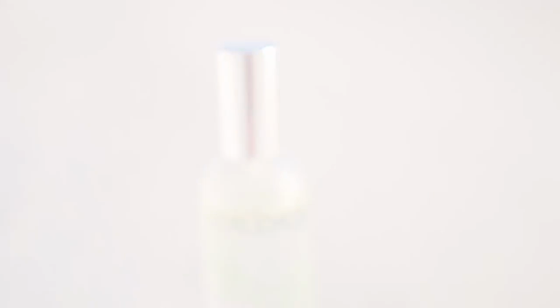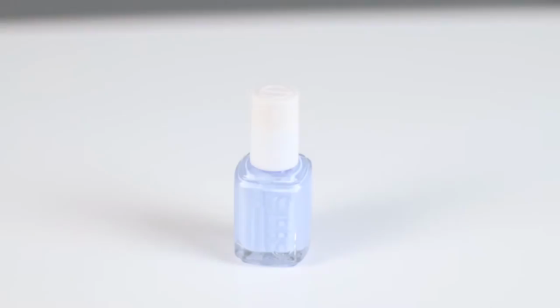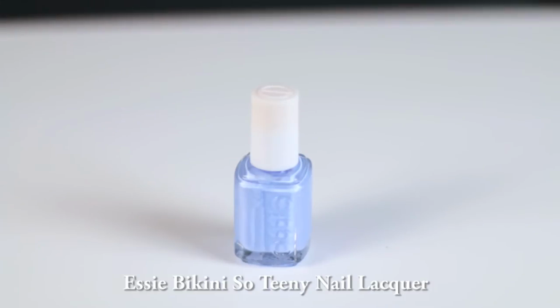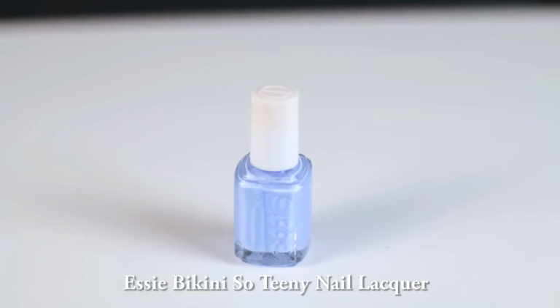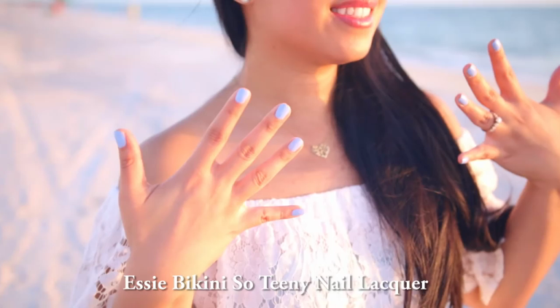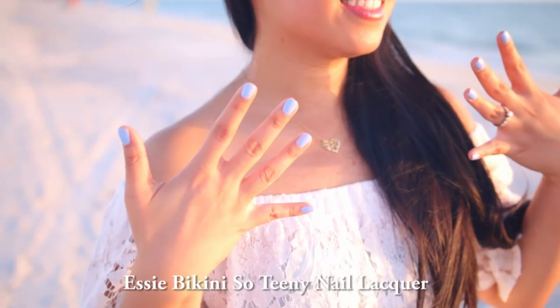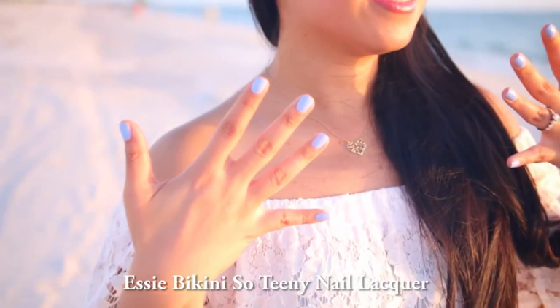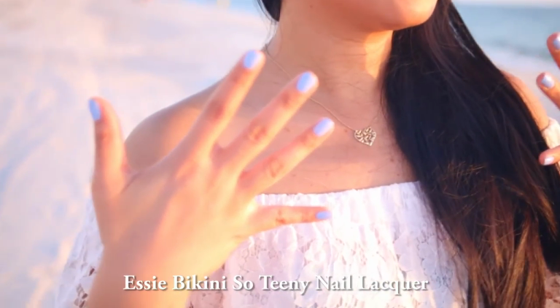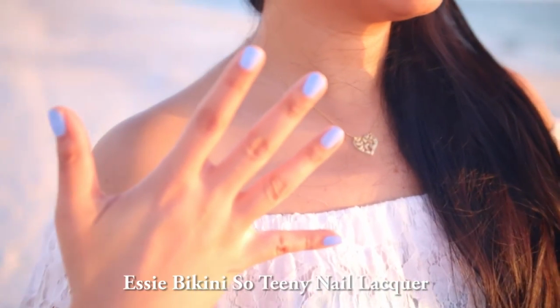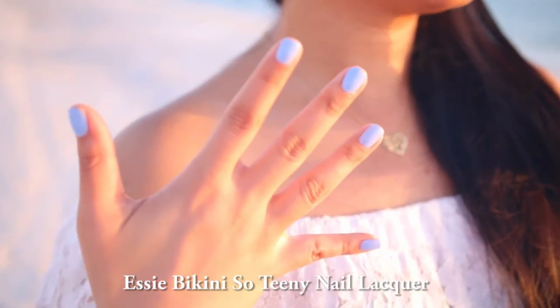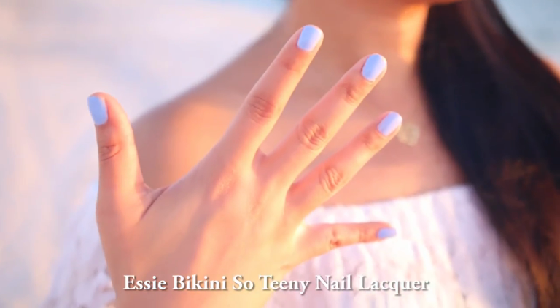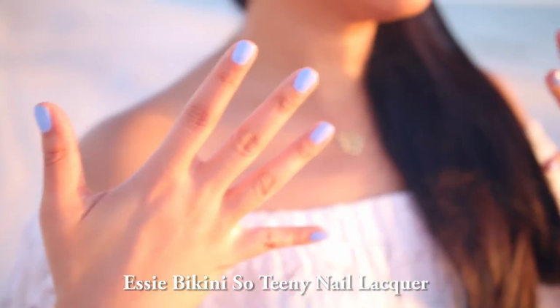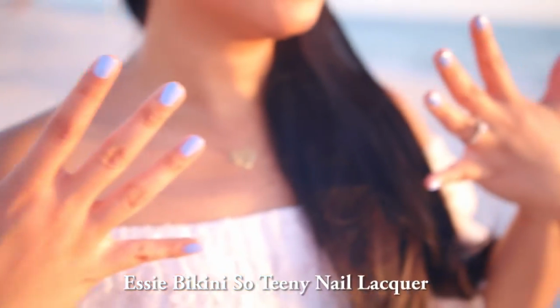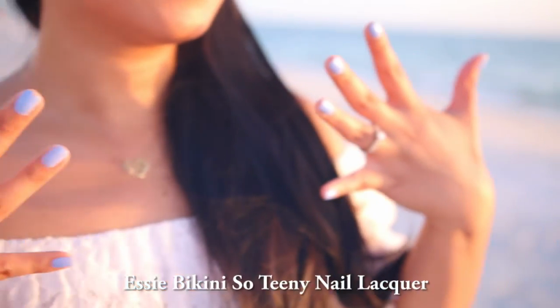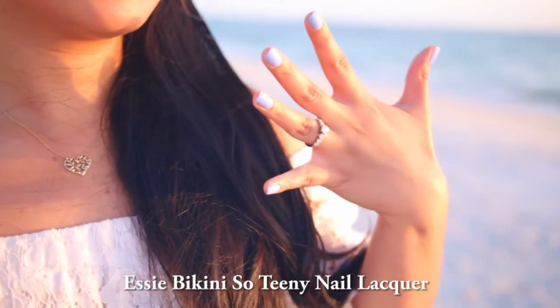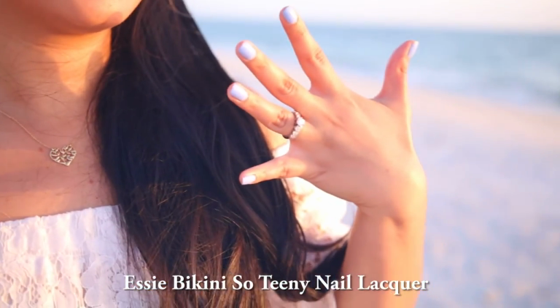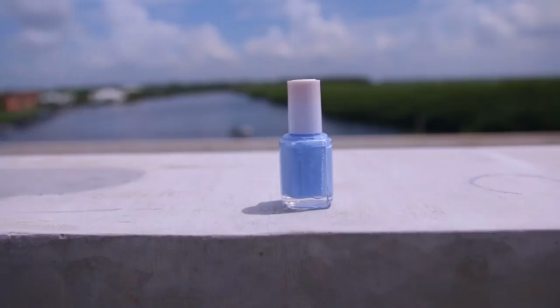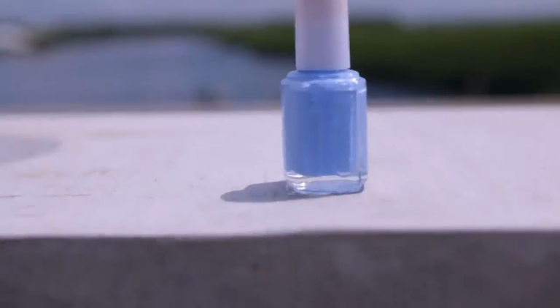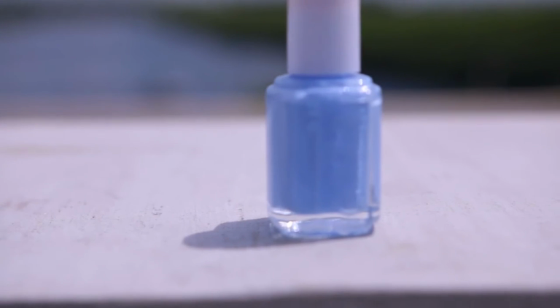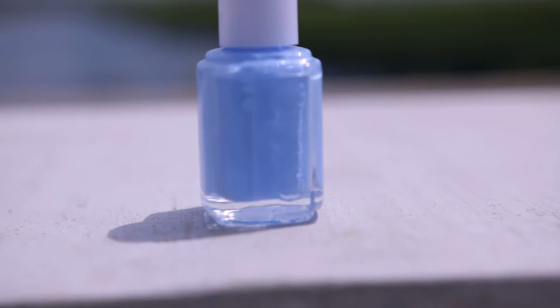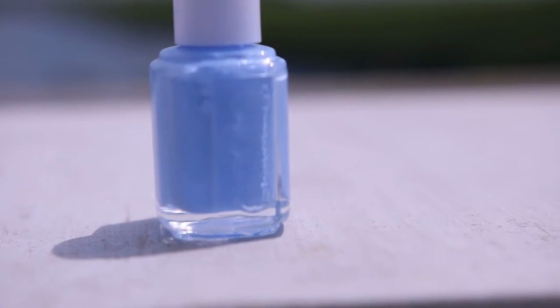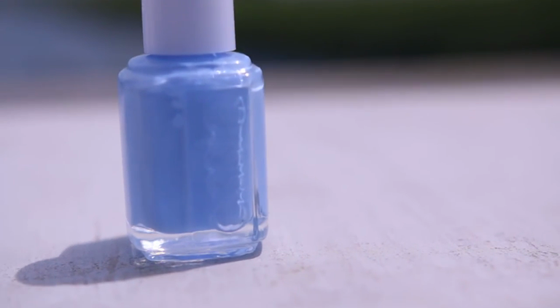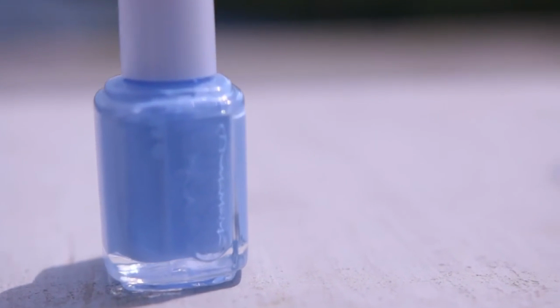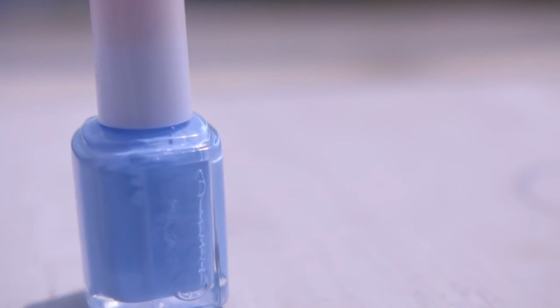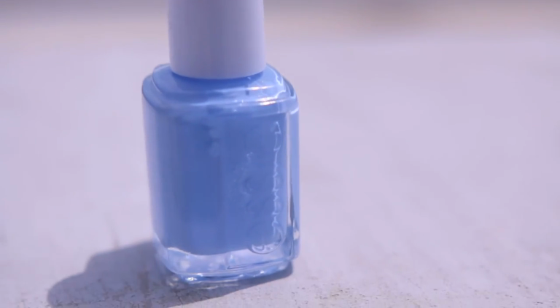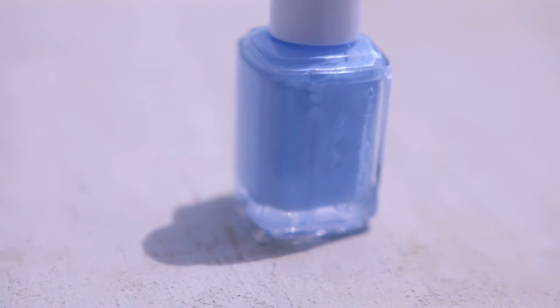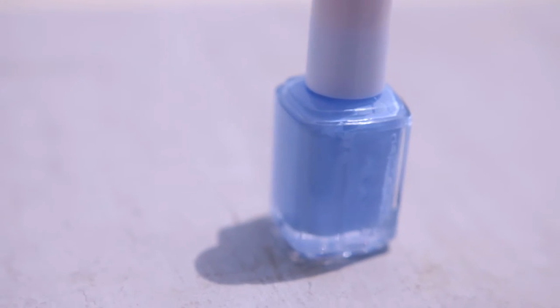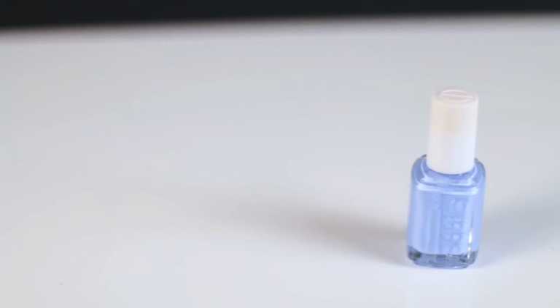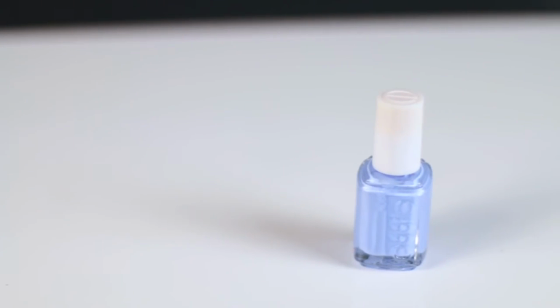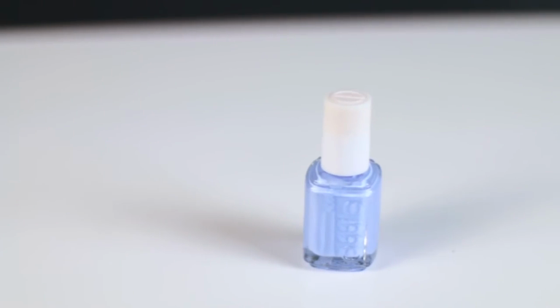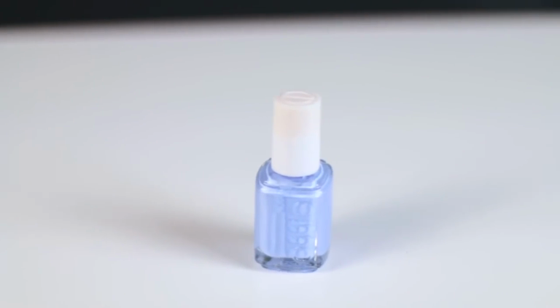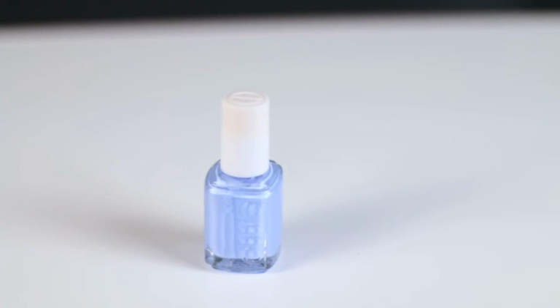The Essie Bikini So Teeny nail polish. Besides blue being one of my favorite colors, I cannot stop wearing this particular shade because it's a beautiful cornflower periwinkle blue that just screams summer.